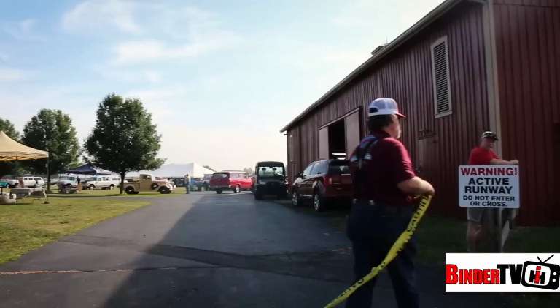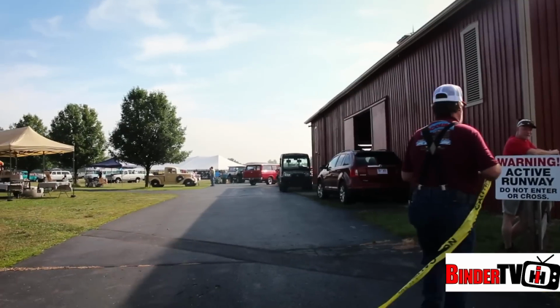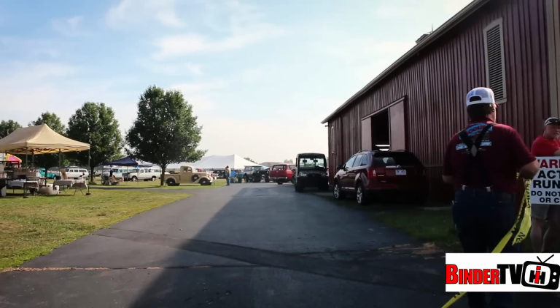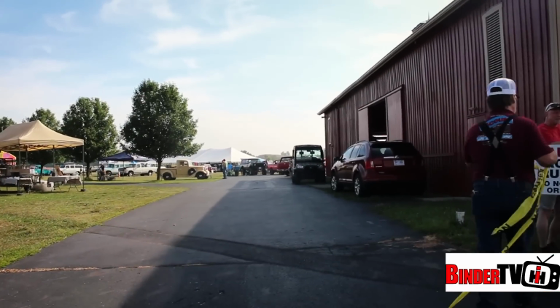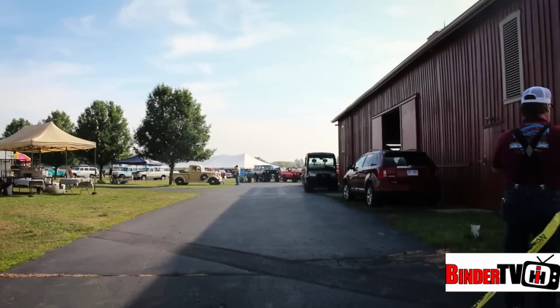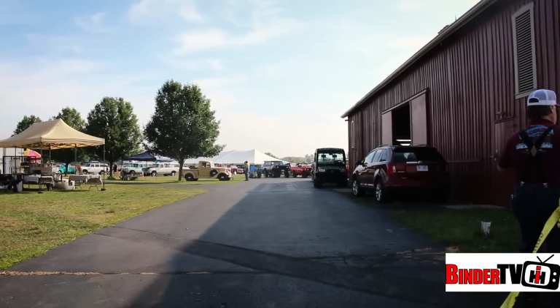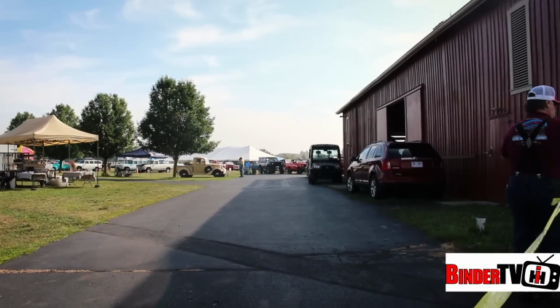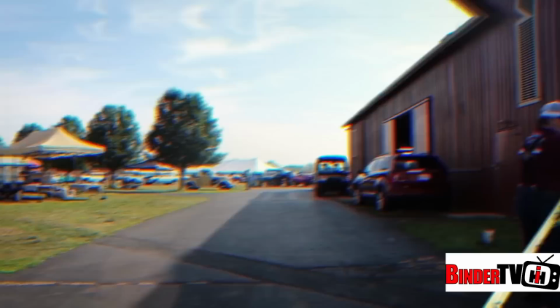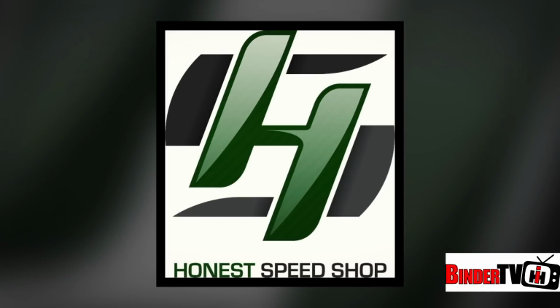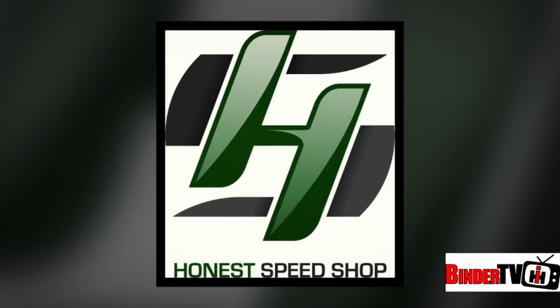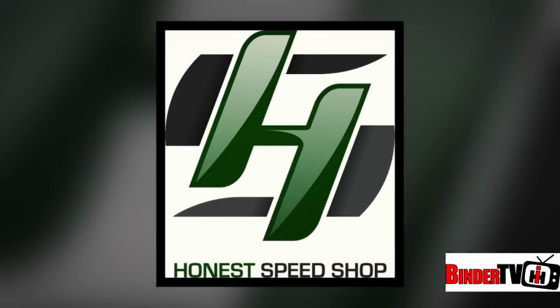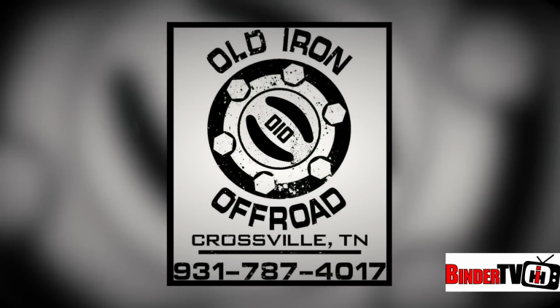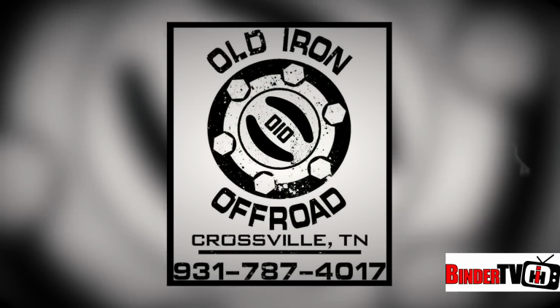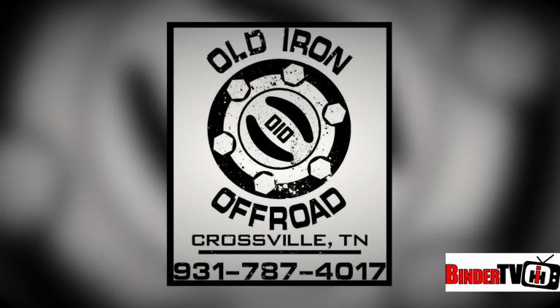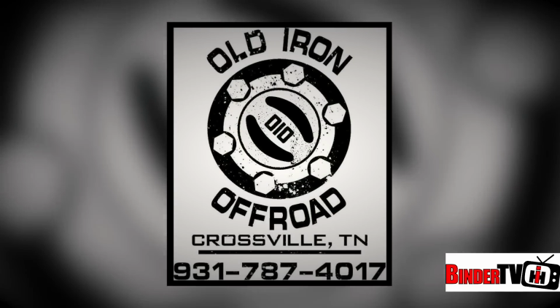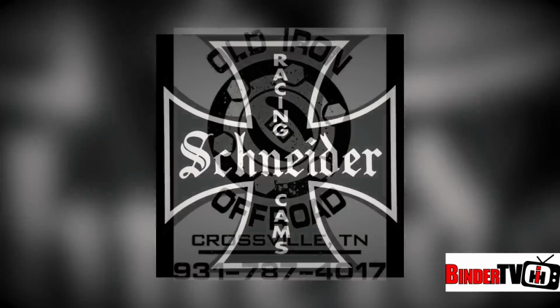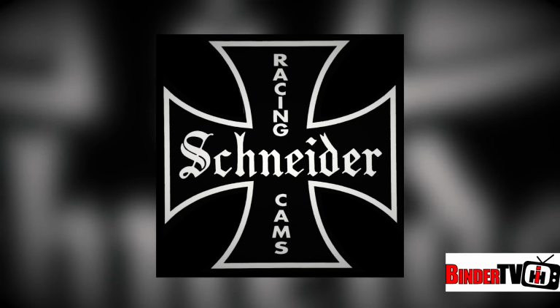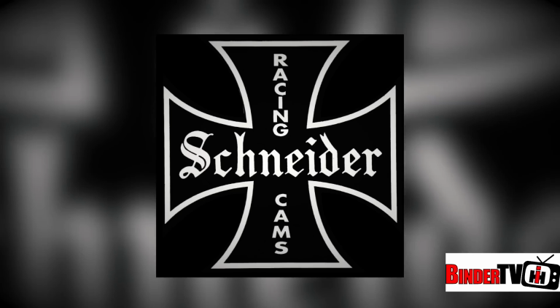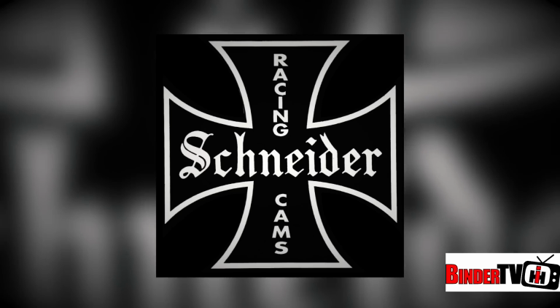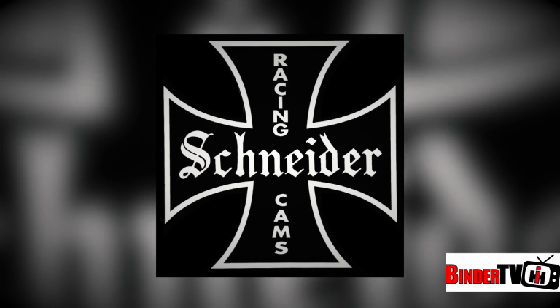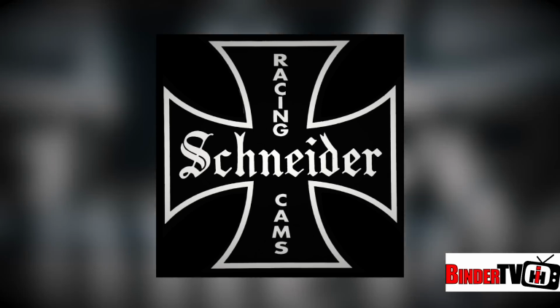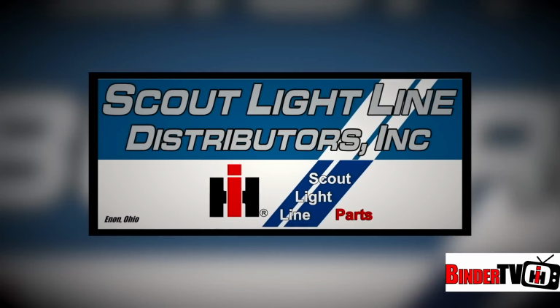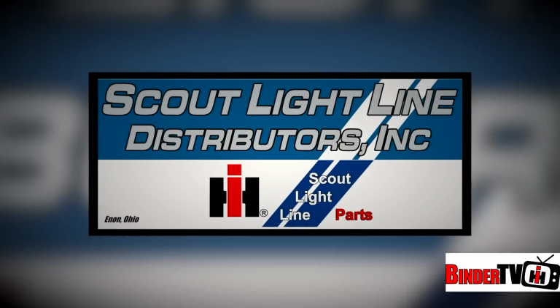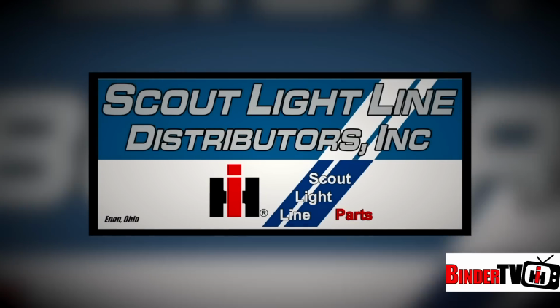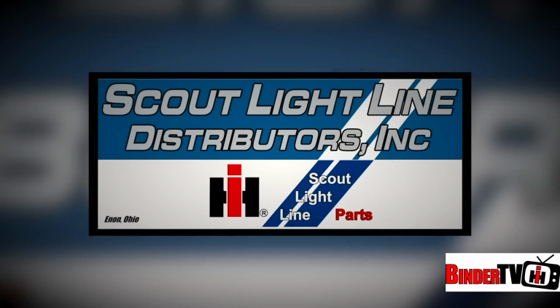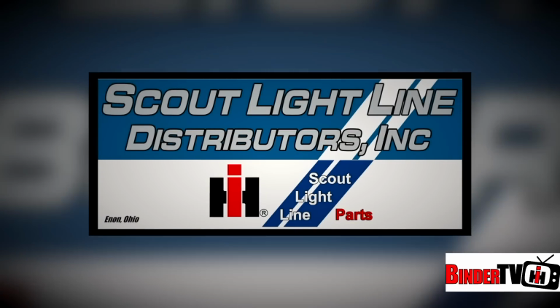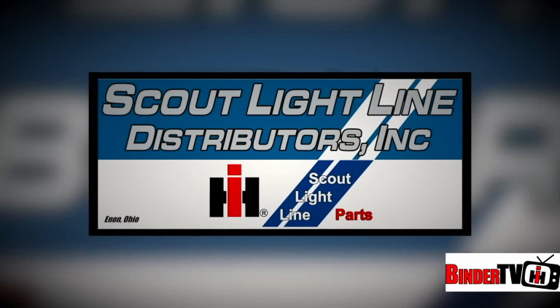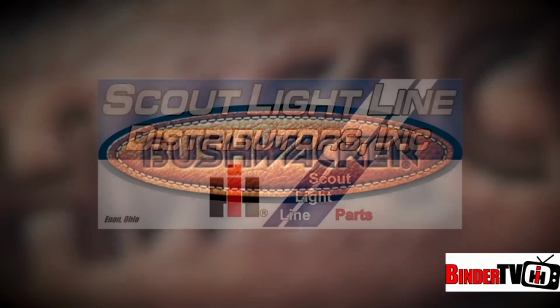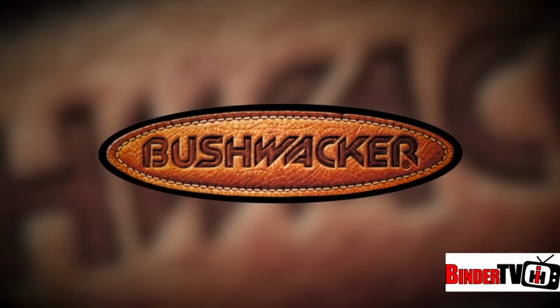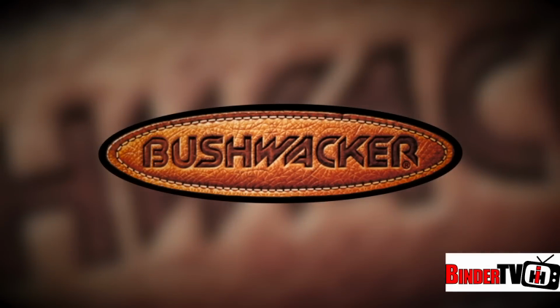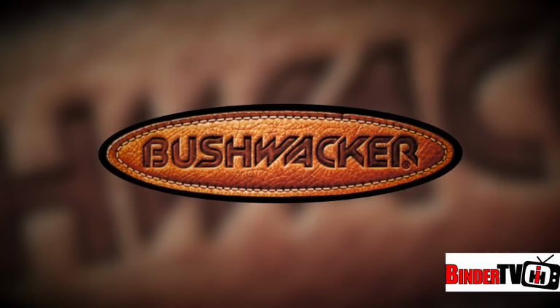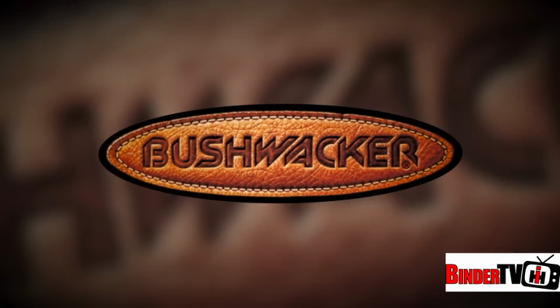The Great American Build-Off is brought to you in part by Honest Speed Shop, Old Iron Off-Road, Schneider Racing Cams, Scout Lightline Distributors, and Bushwhacker Fender Flares.